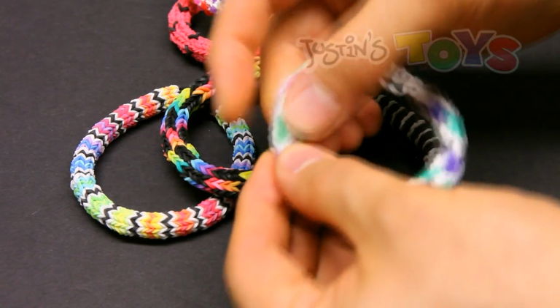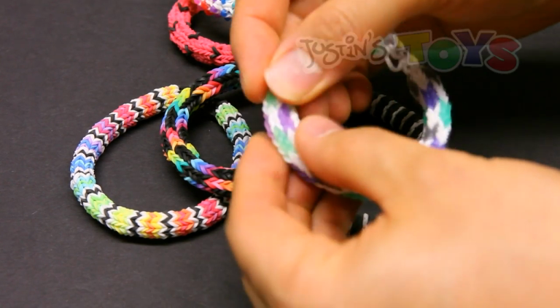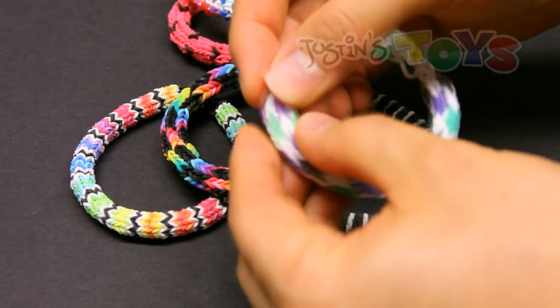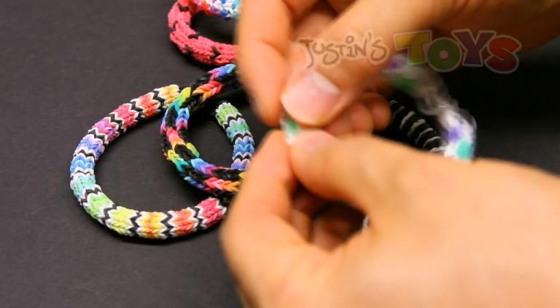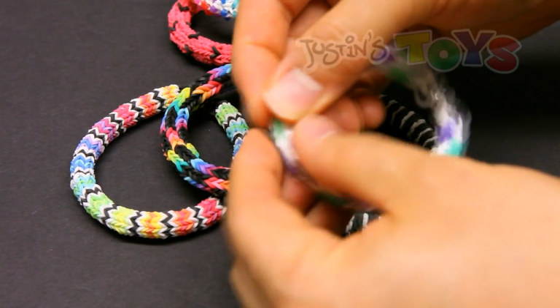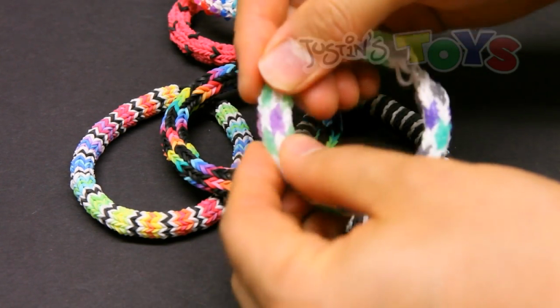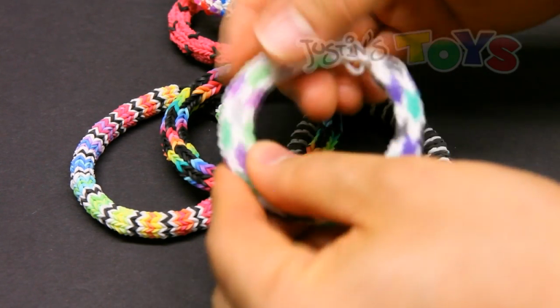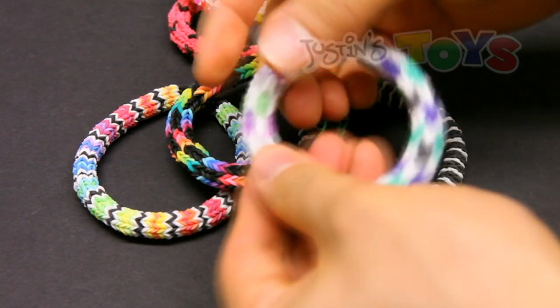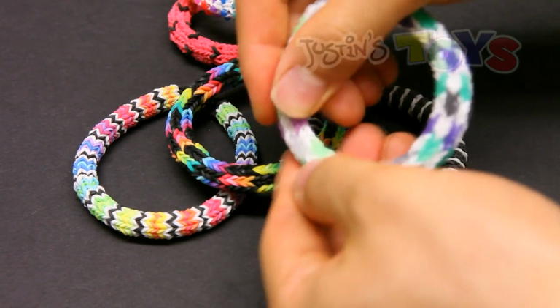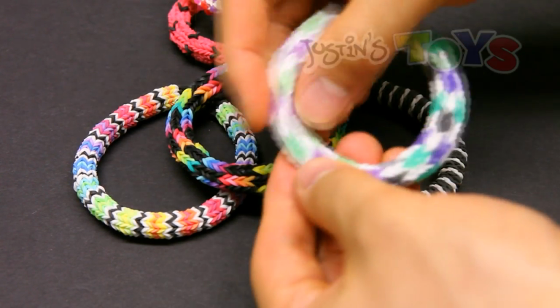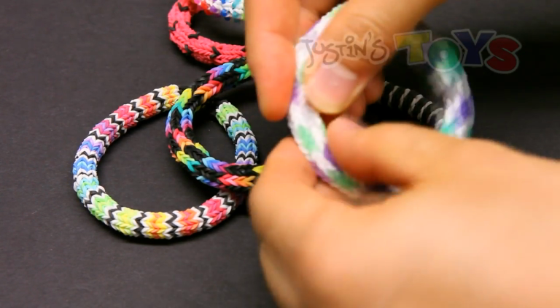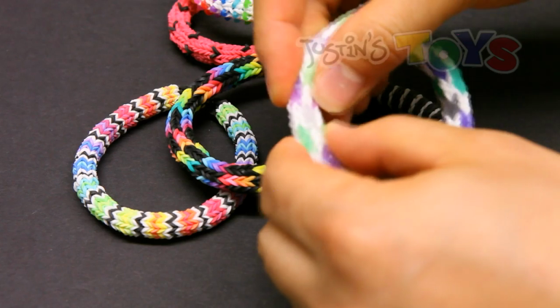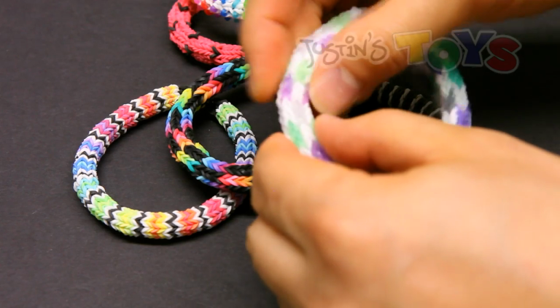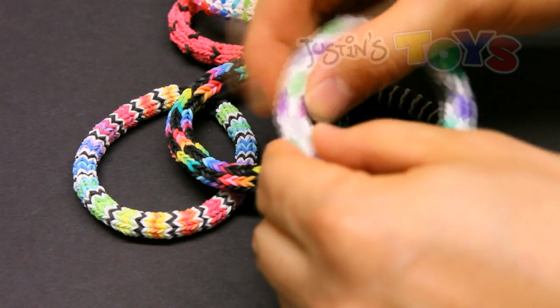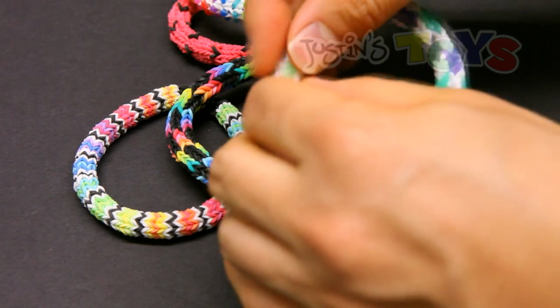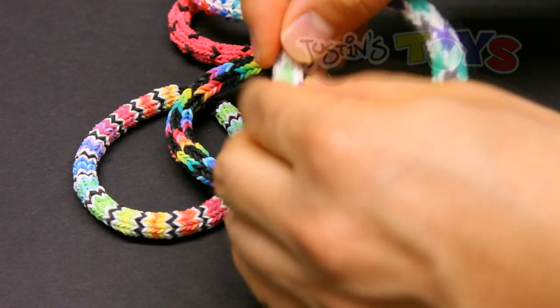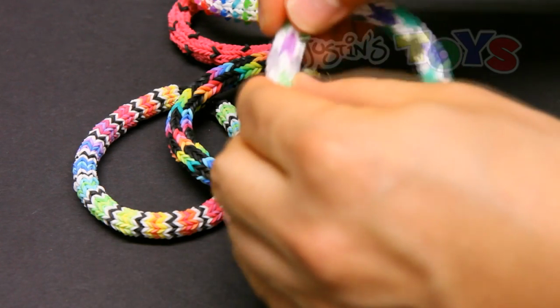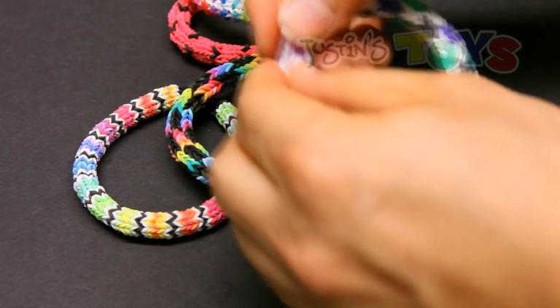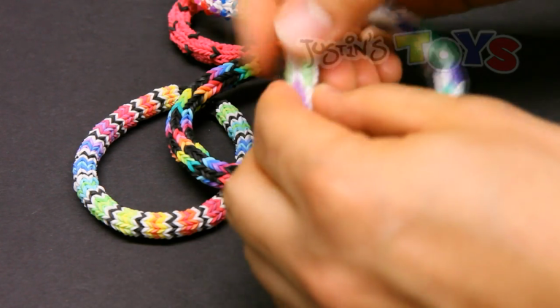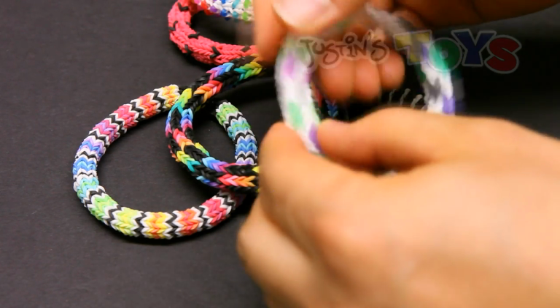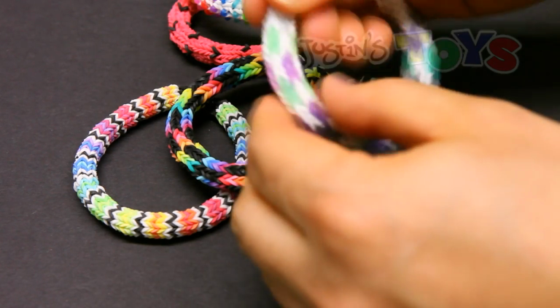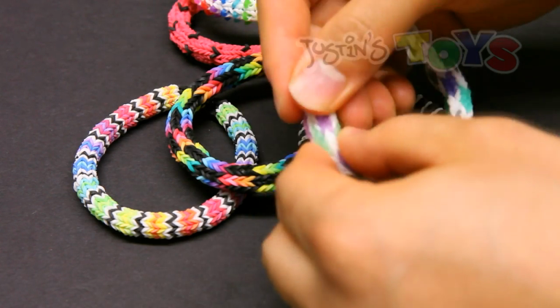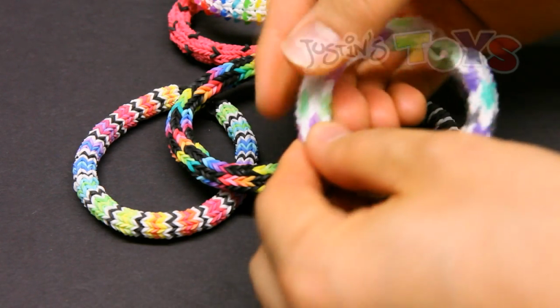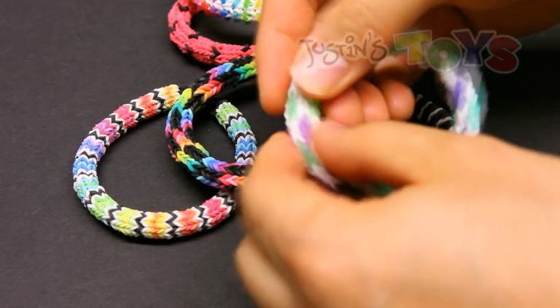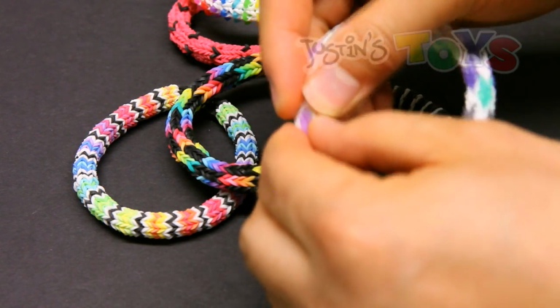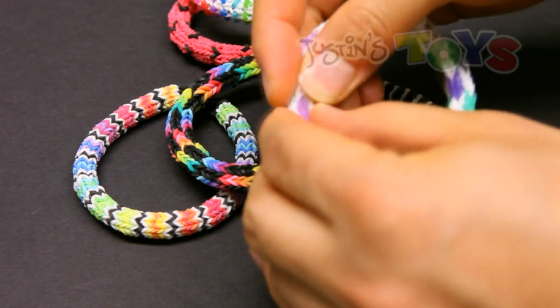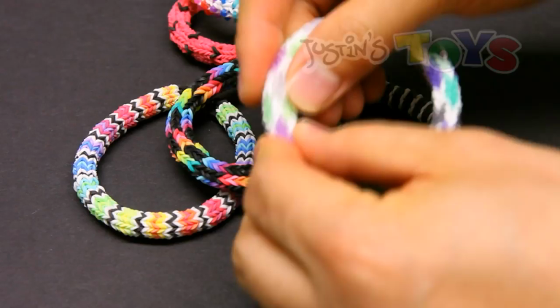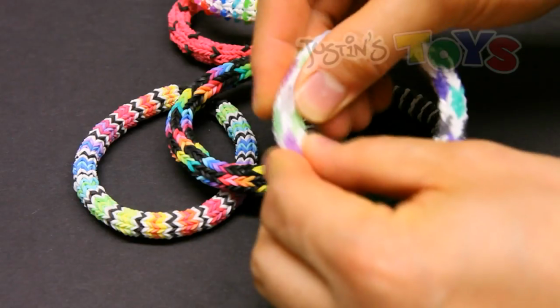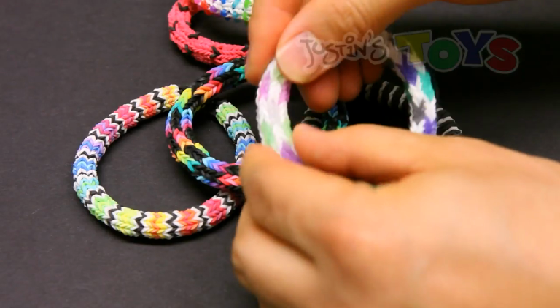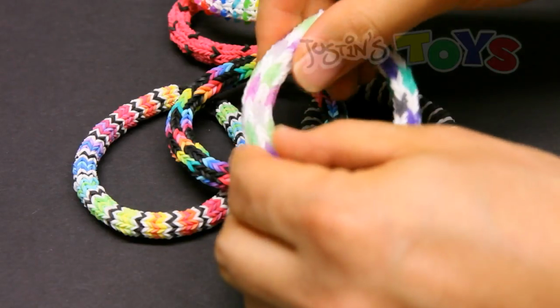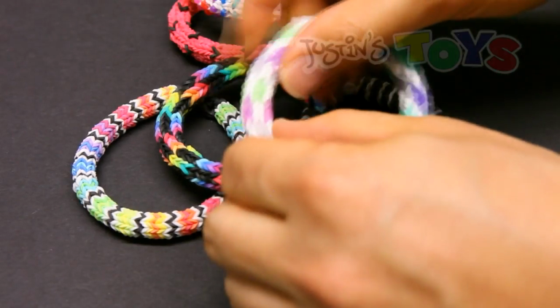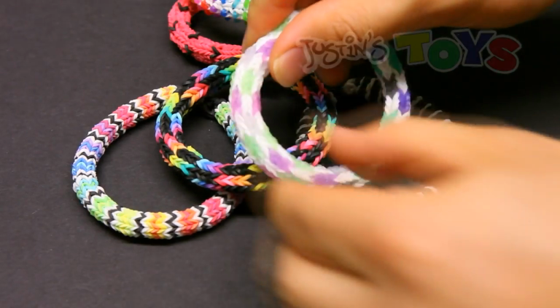As you can see, these bands are changing color because they're chameleon bands. Without wasting your time any further, let's get started.